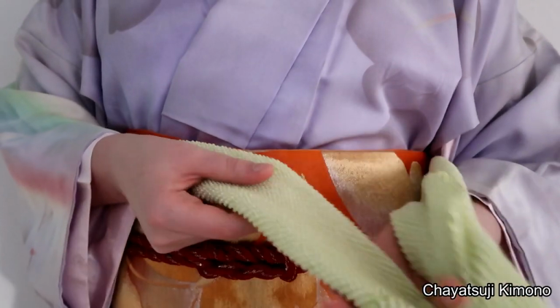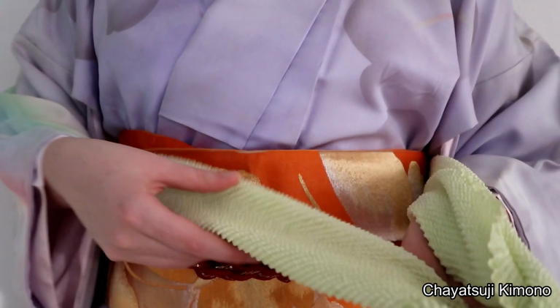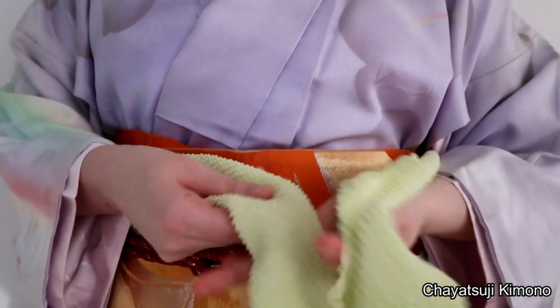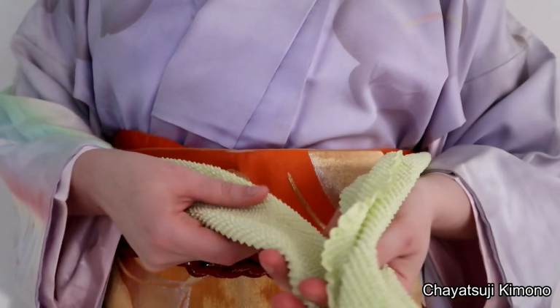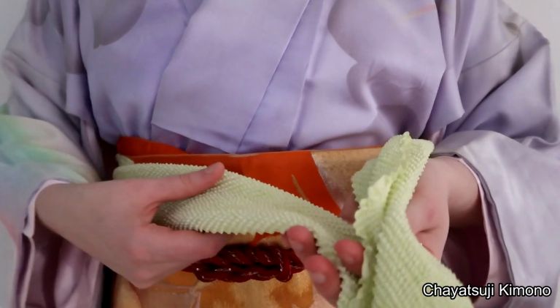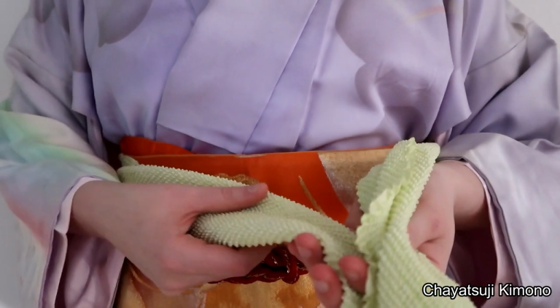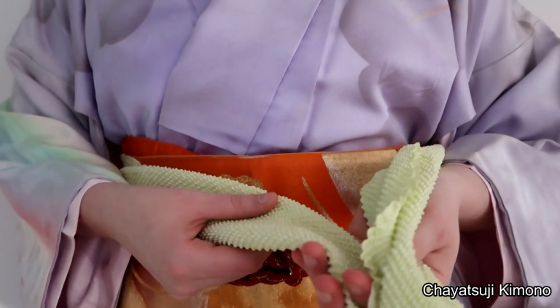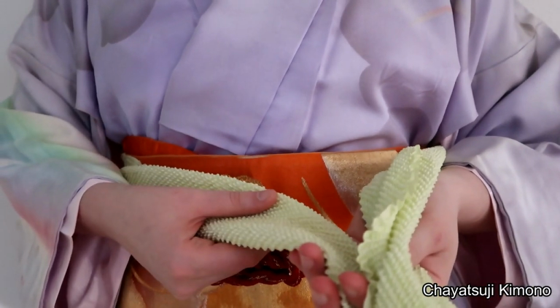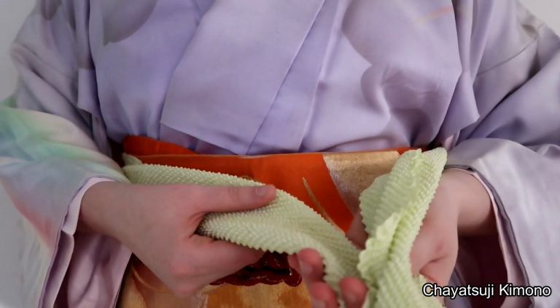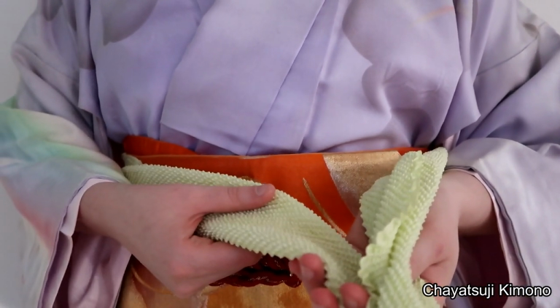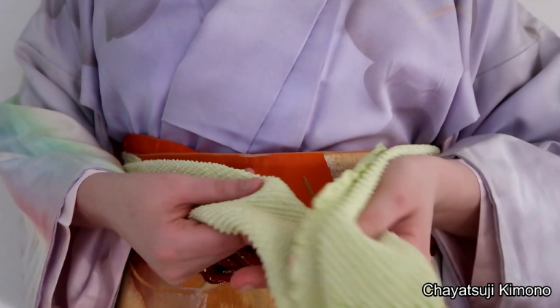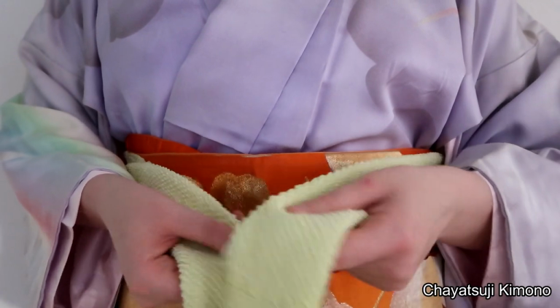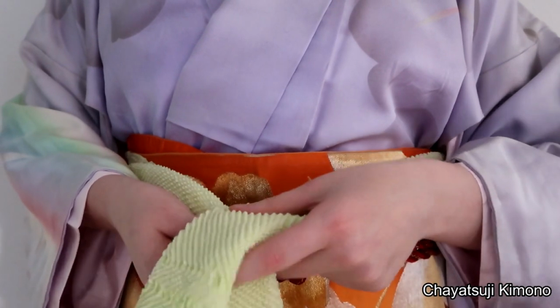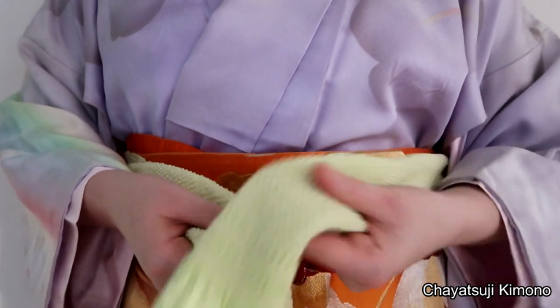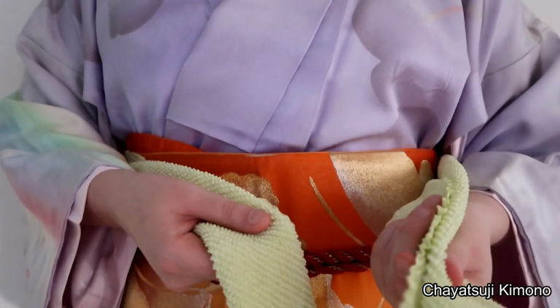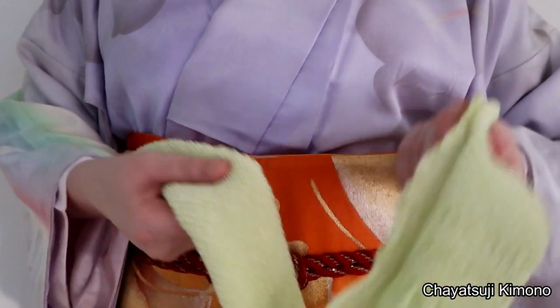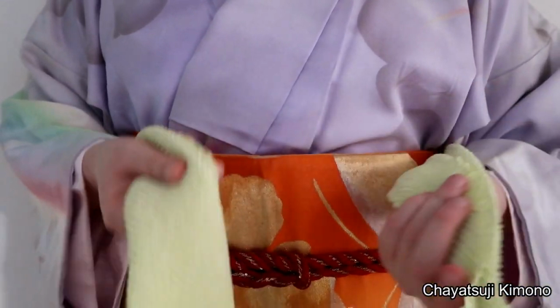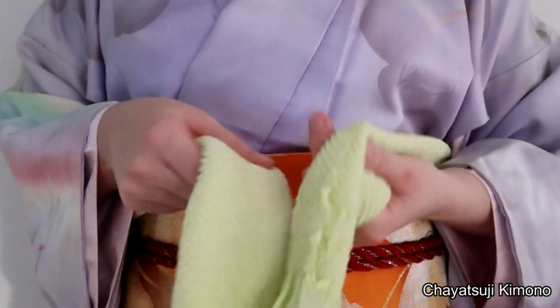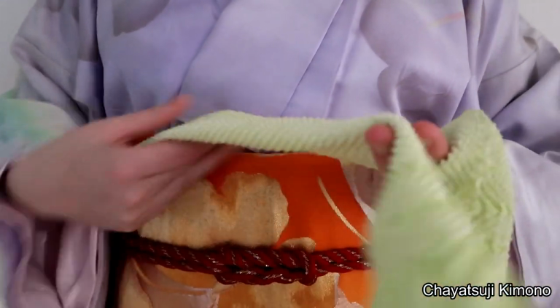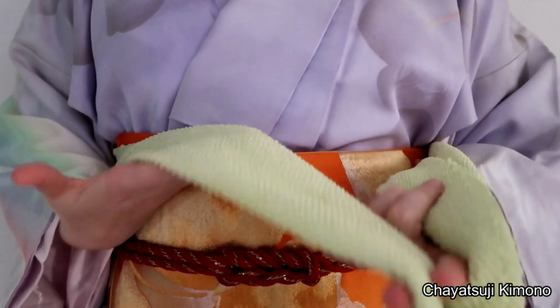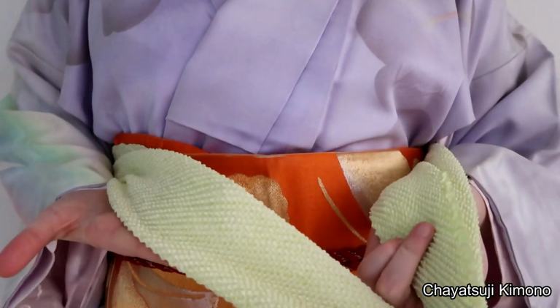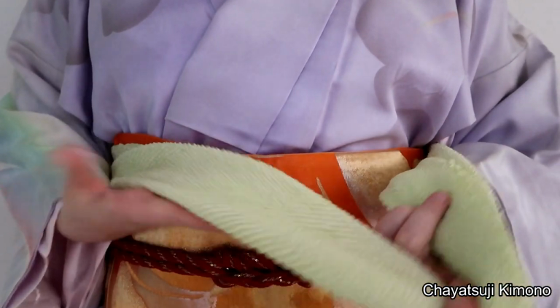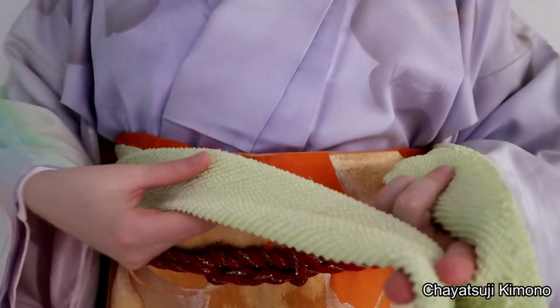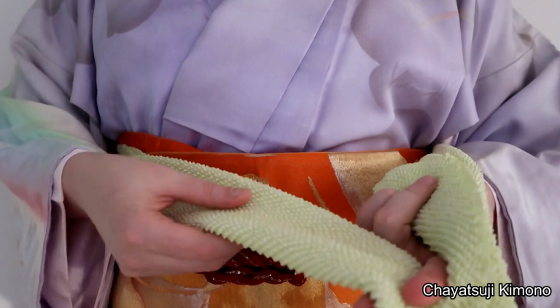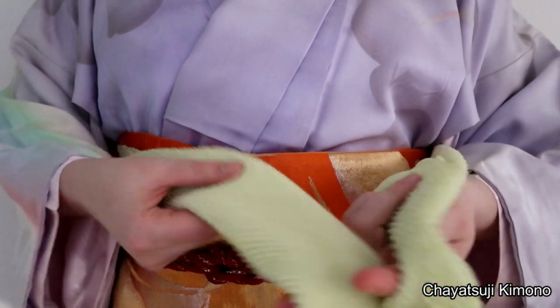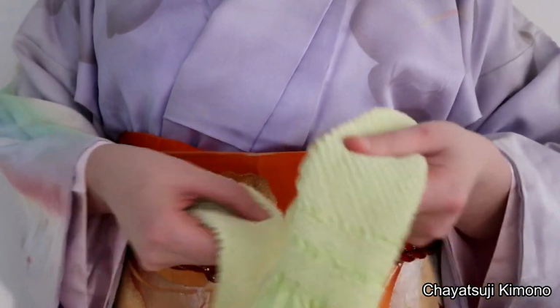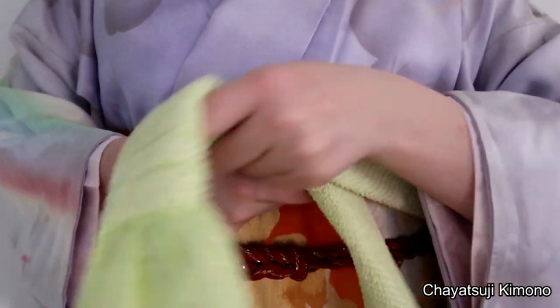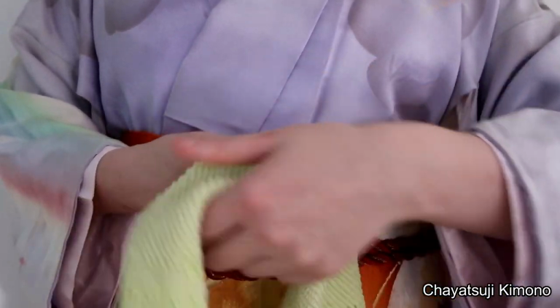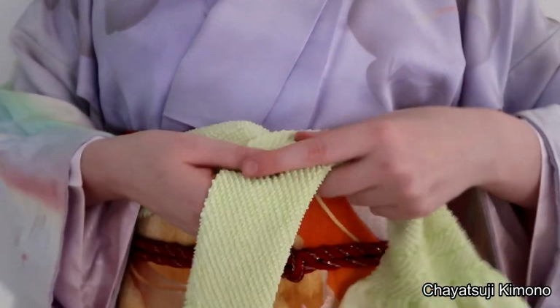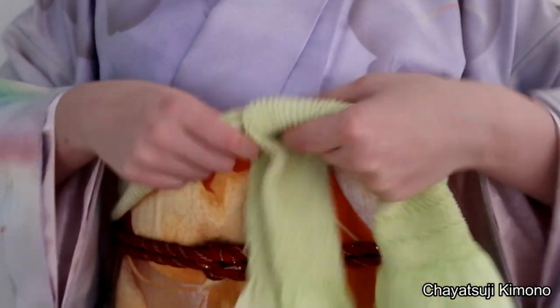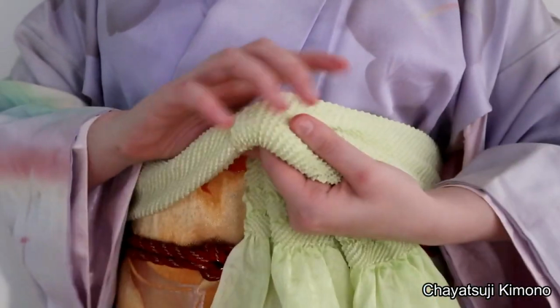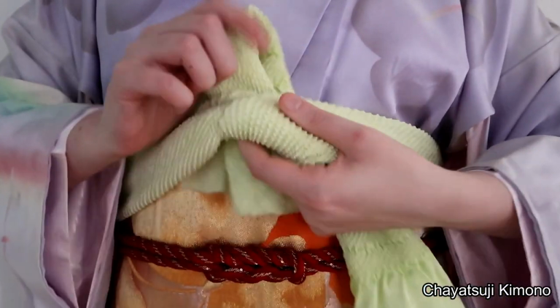Method number four is pretty much the way that you would tie an obiyage normally. Again, I'm starting out with the obiyage folded, placing left over right.